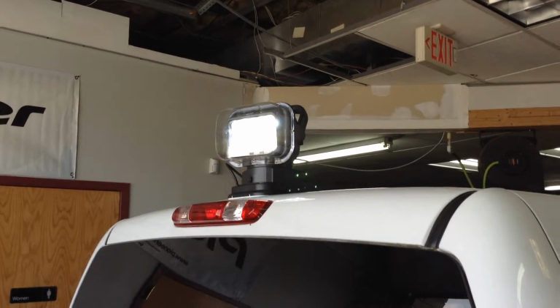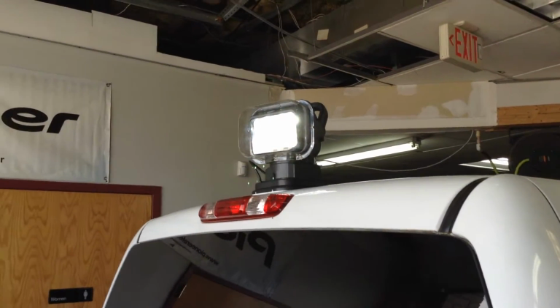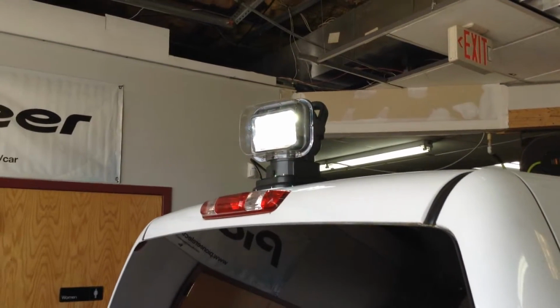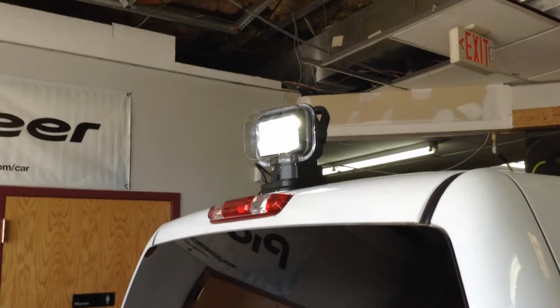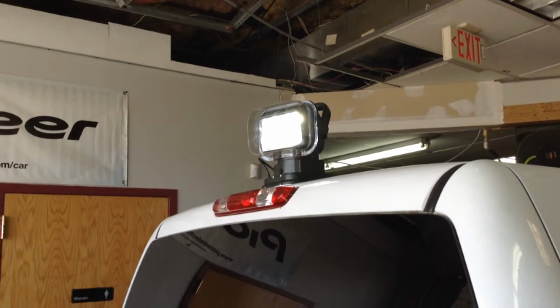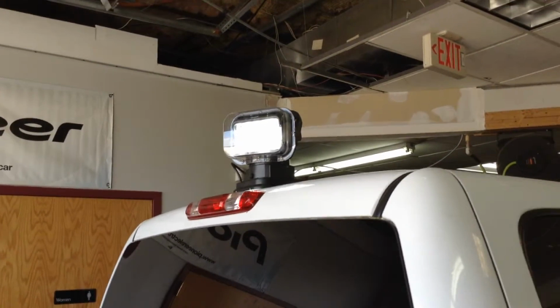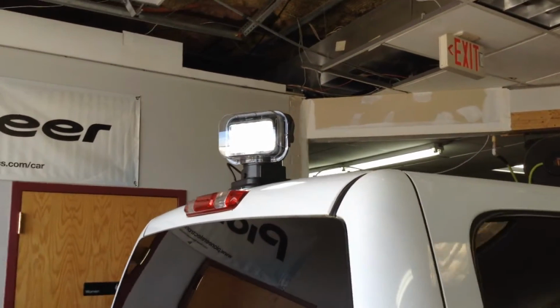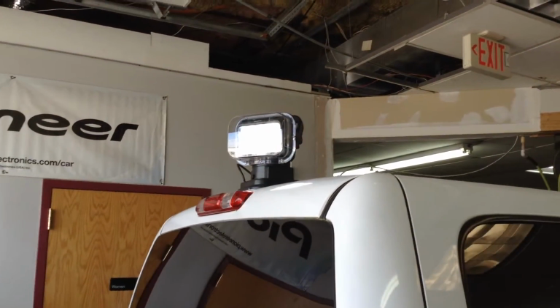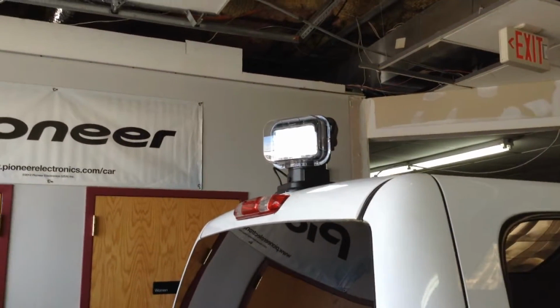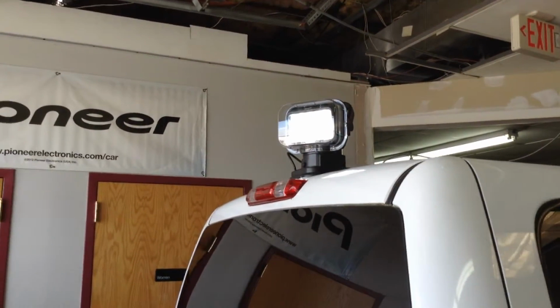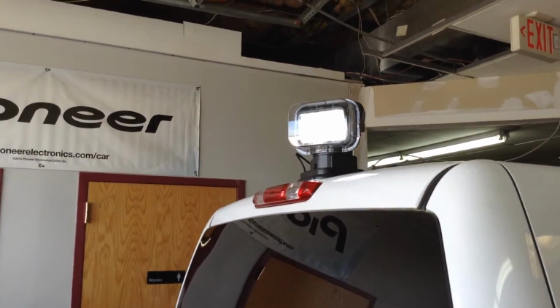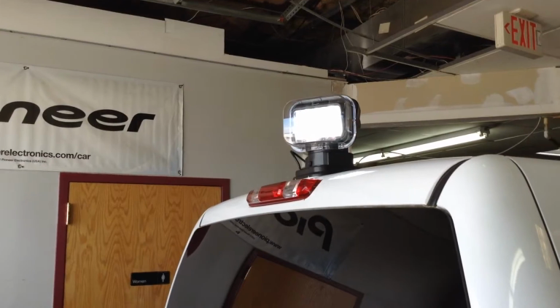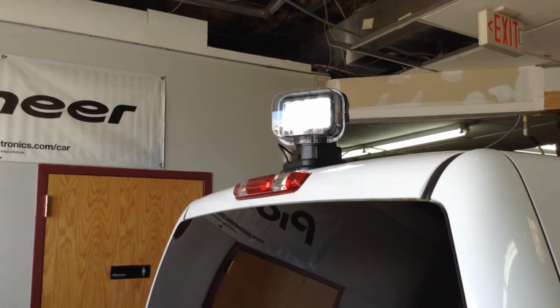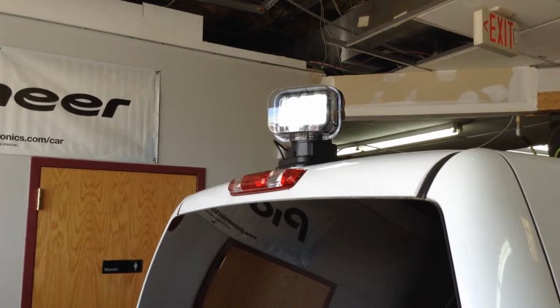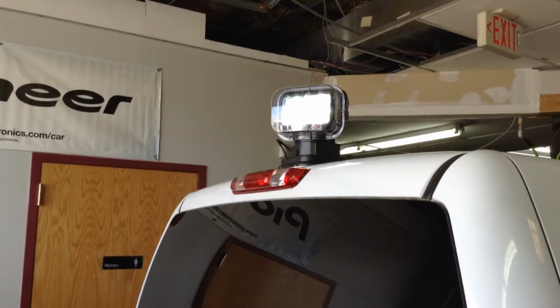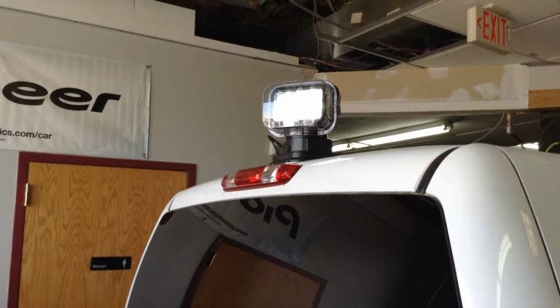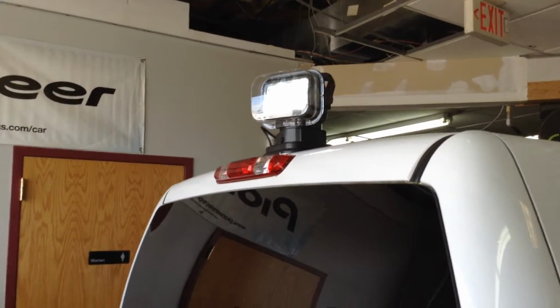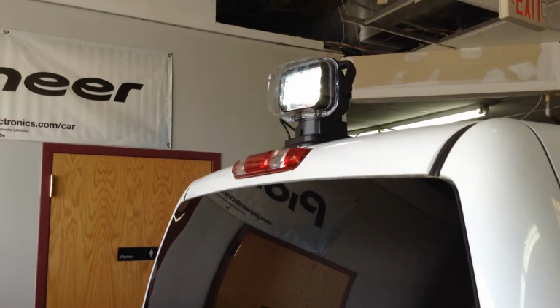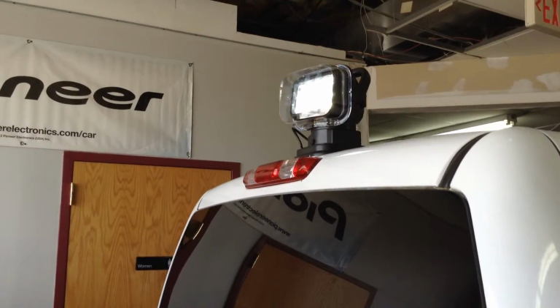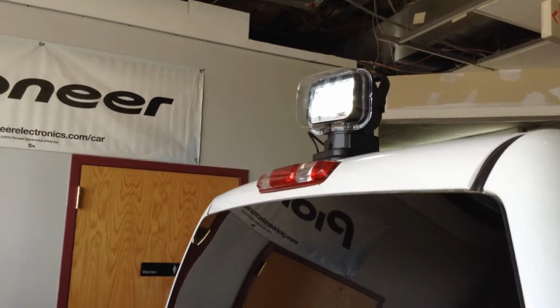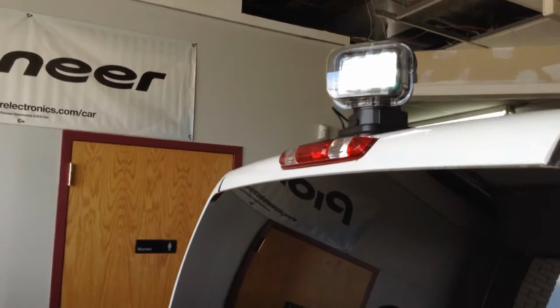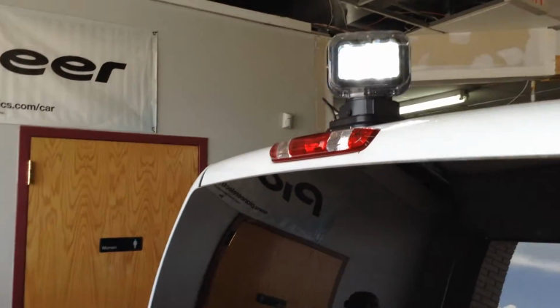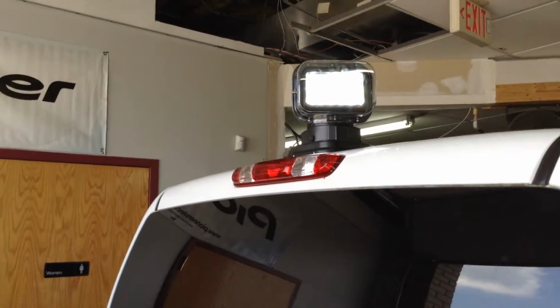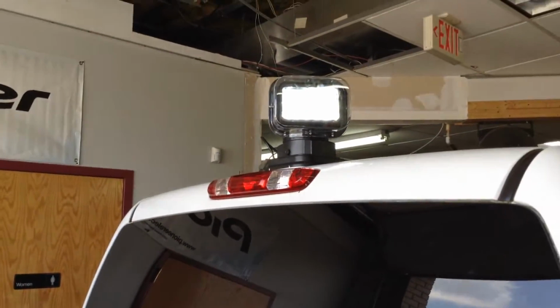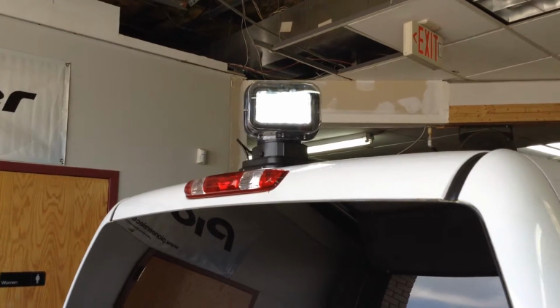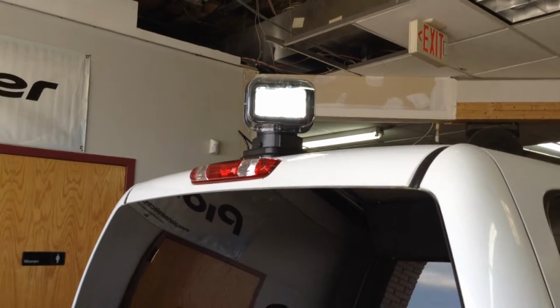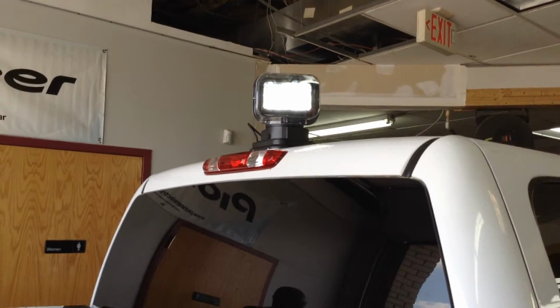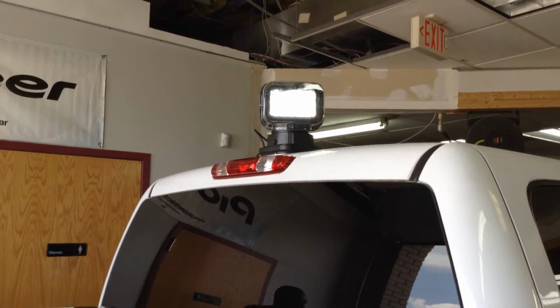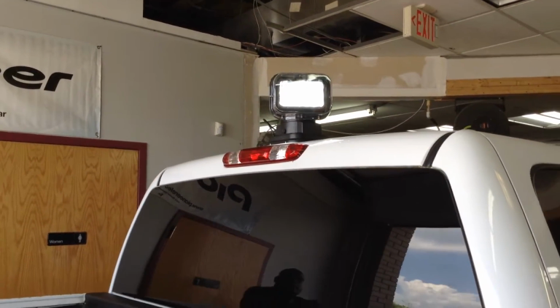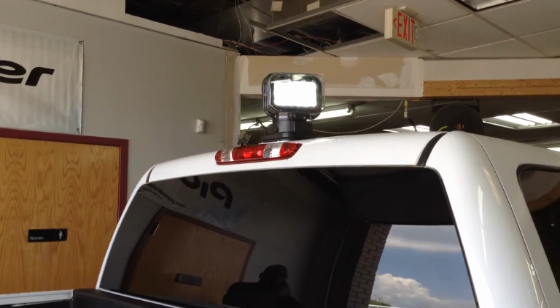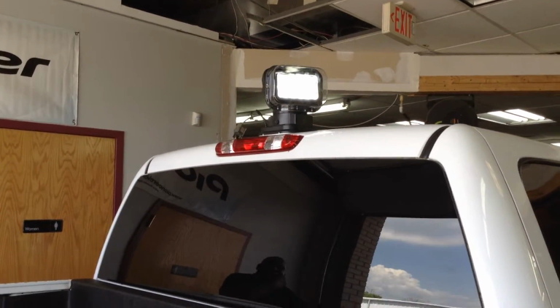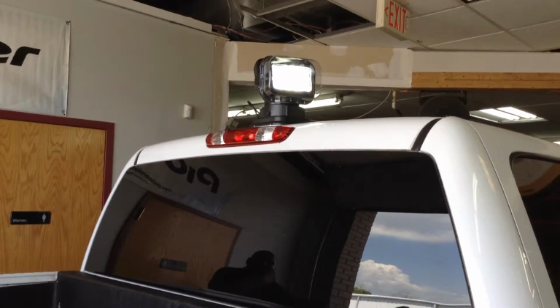Hey everybody, we just installed a 360-degree LED tower light. It works off of a remote control. You've got angle tilts — forward, backward, side to side.